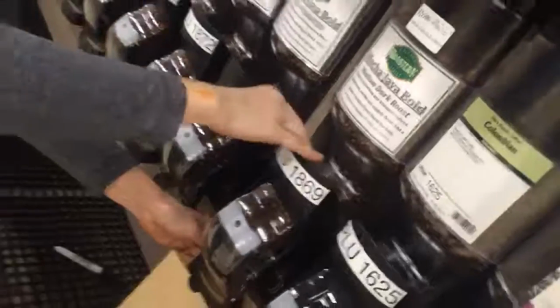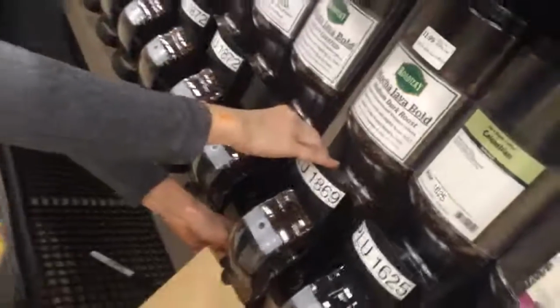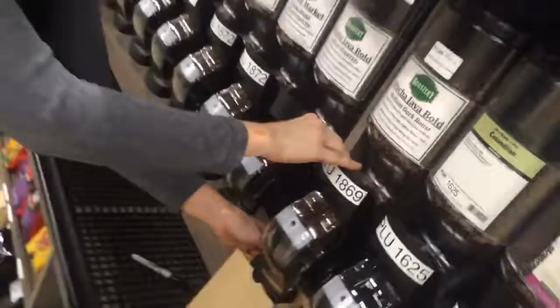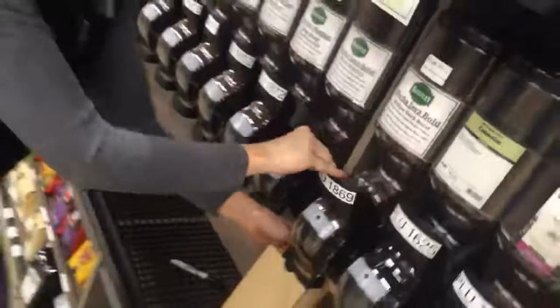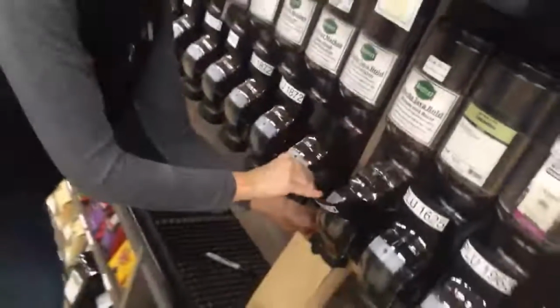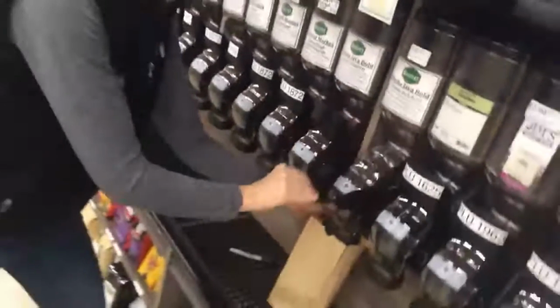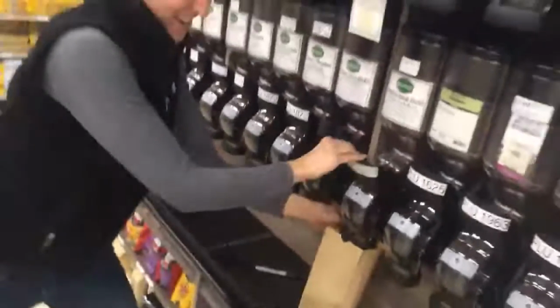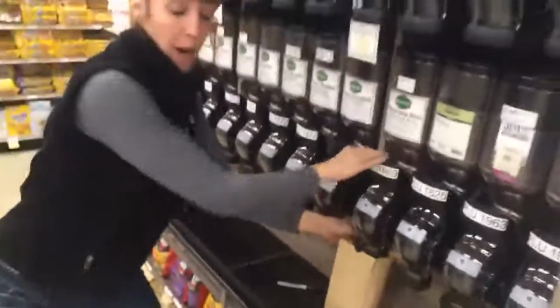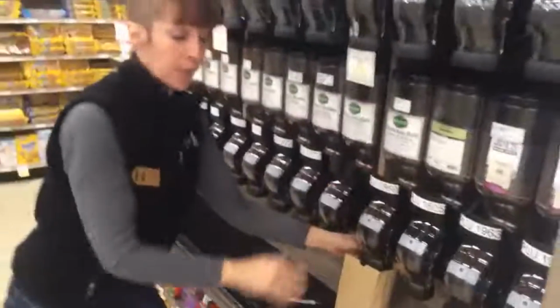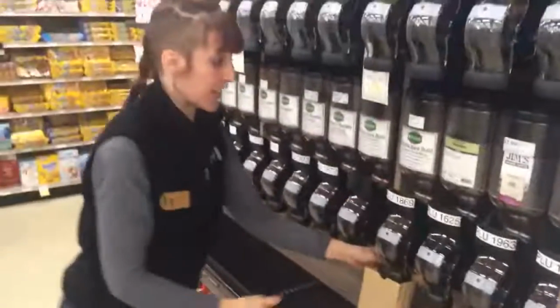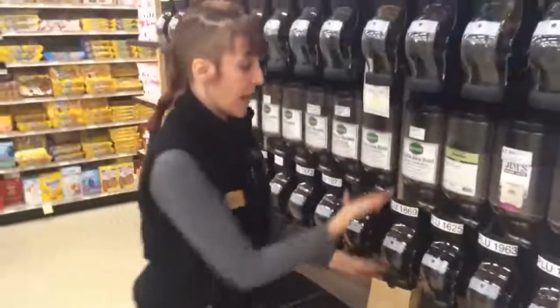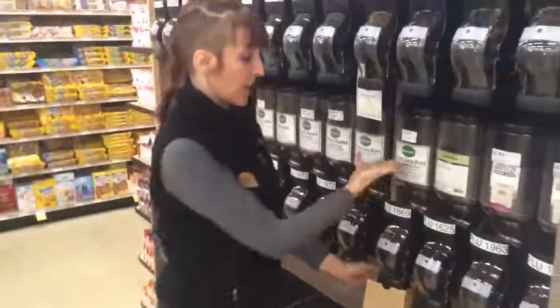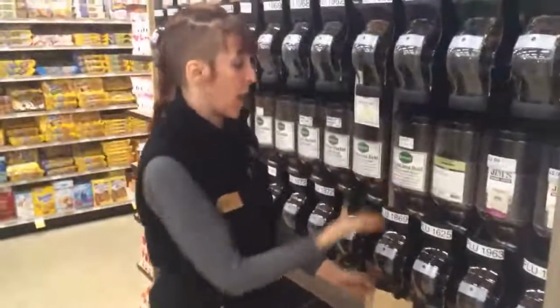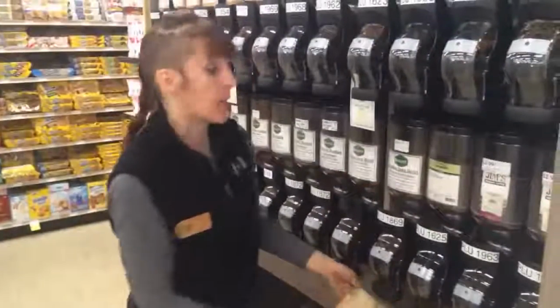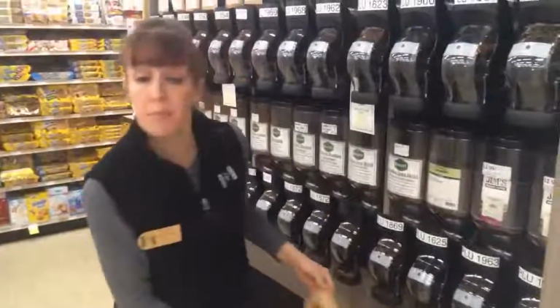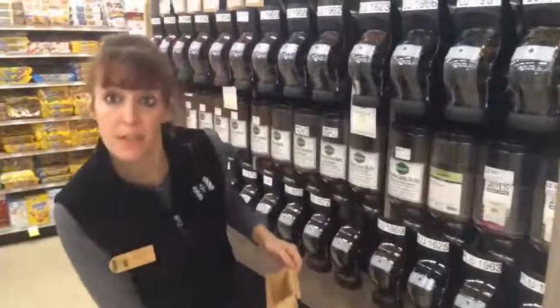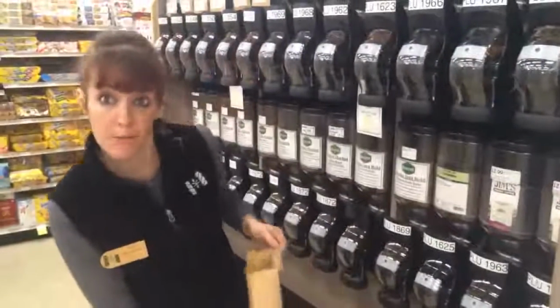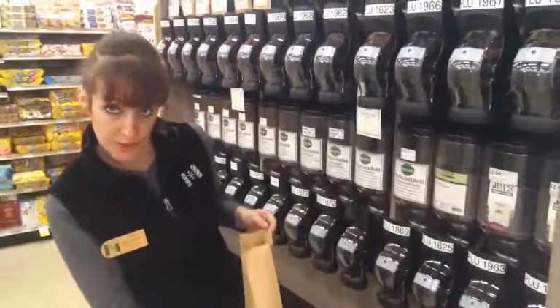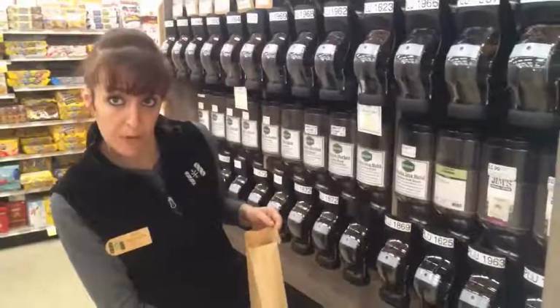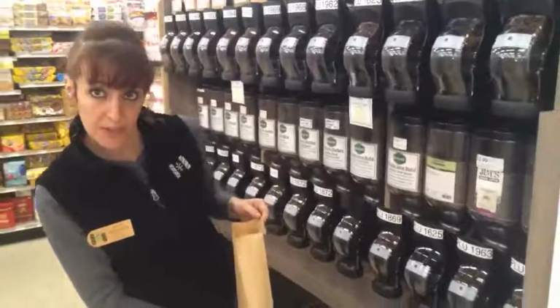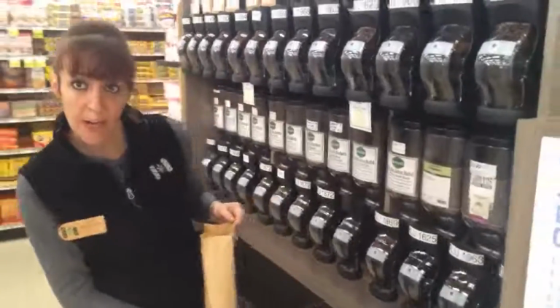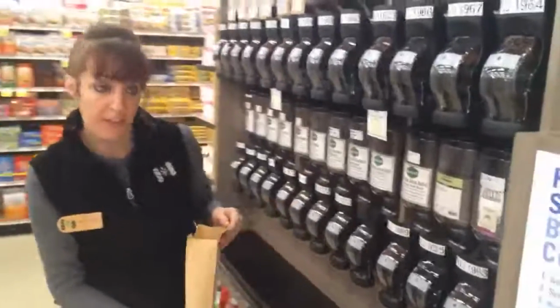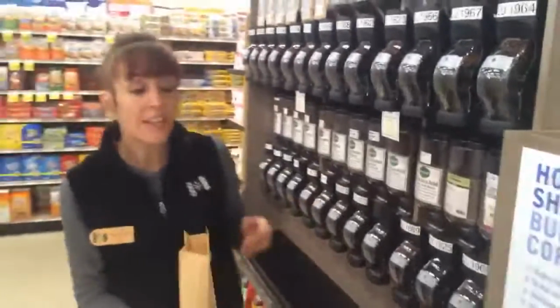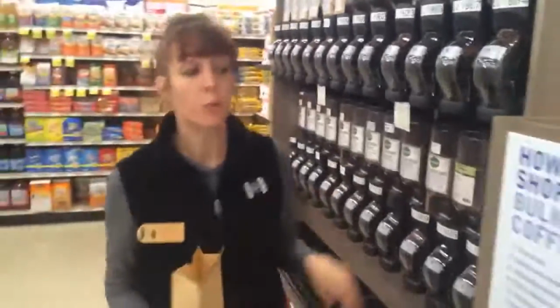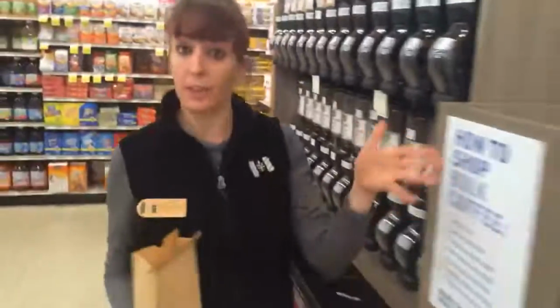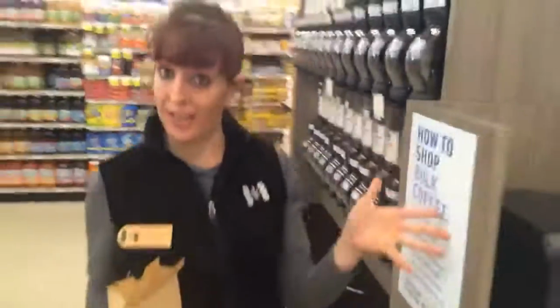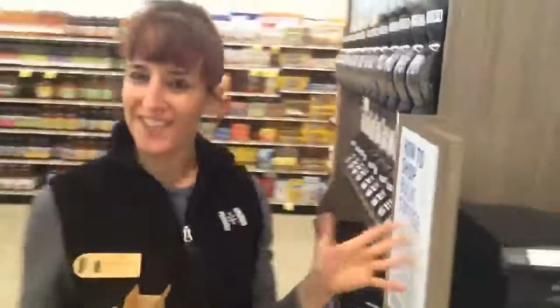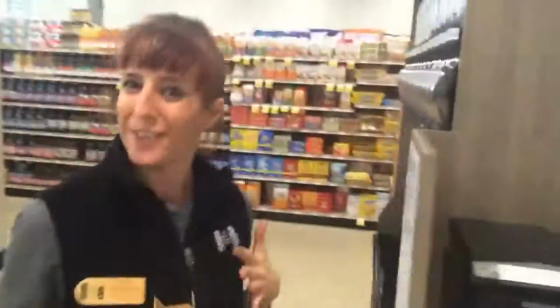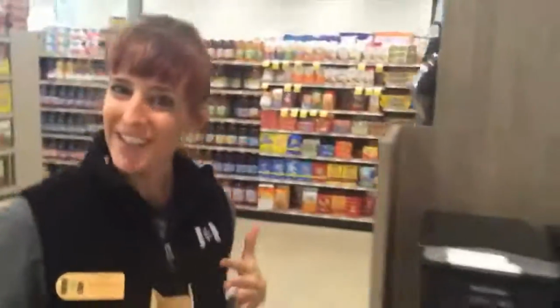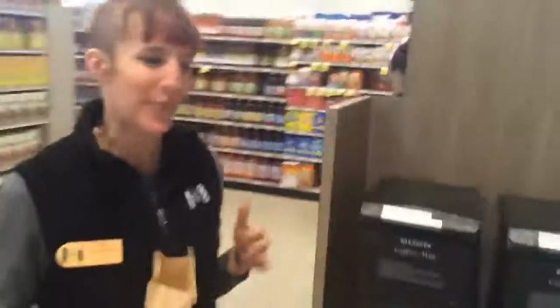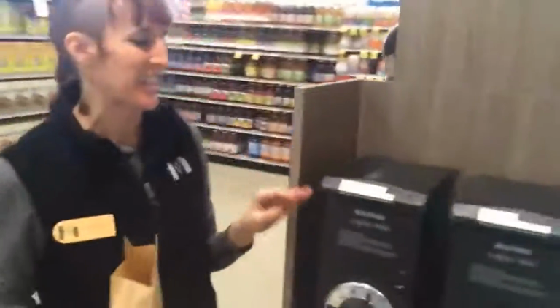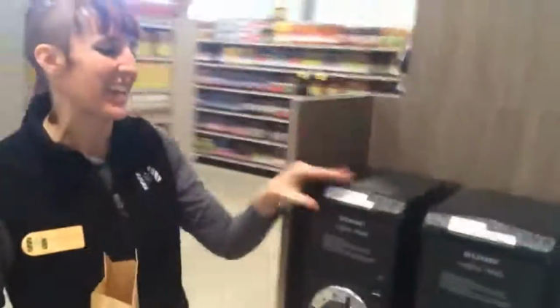Hi folks, Erin here. I'm pouring out a Columbia Street Roastery coffee. We're gonna learn how to use the grinders for it today.